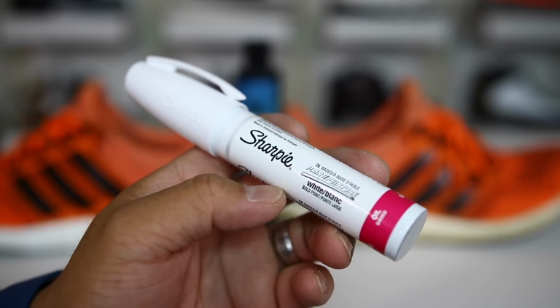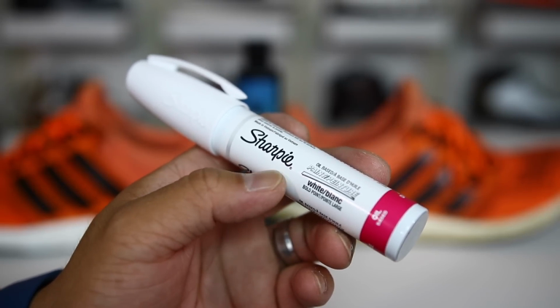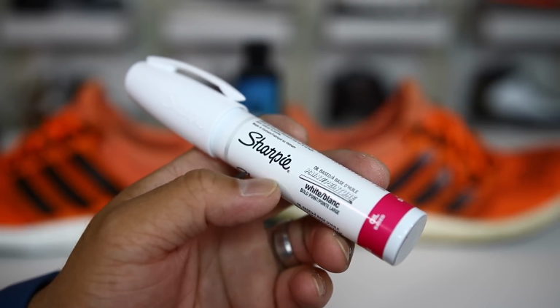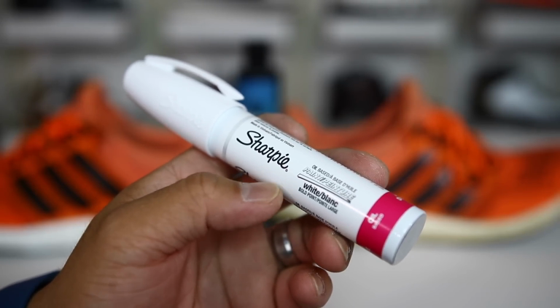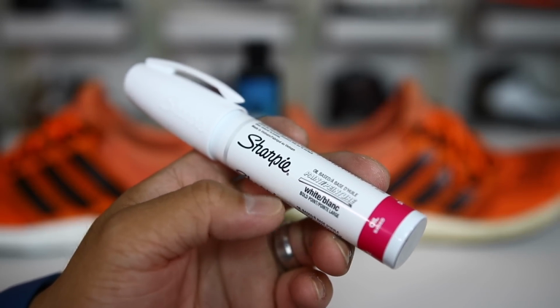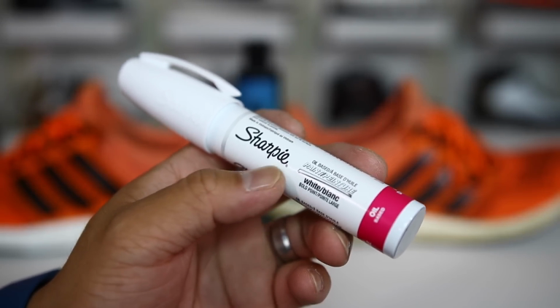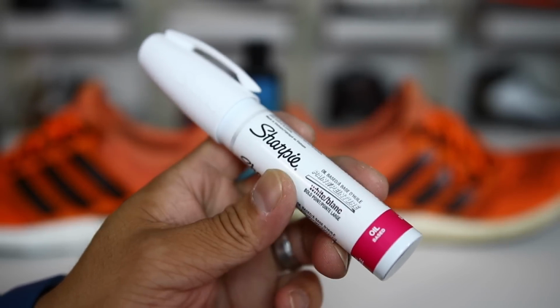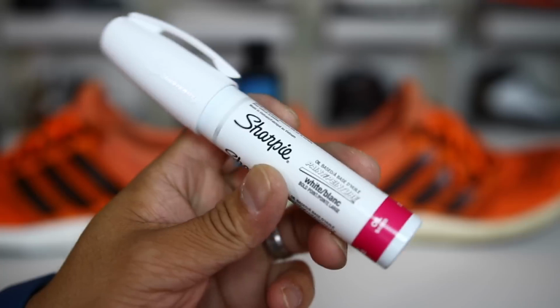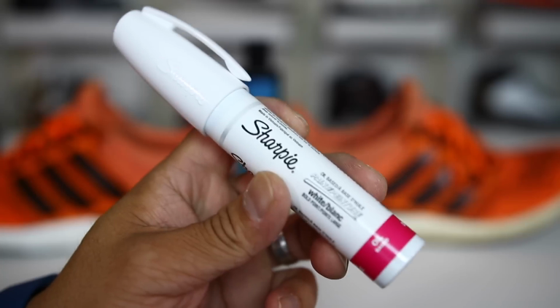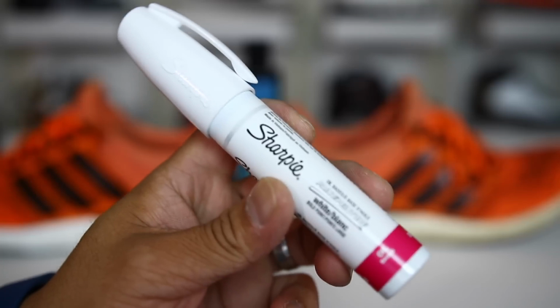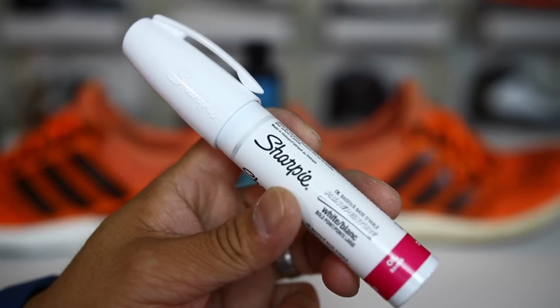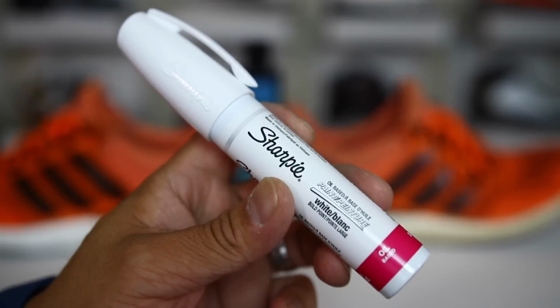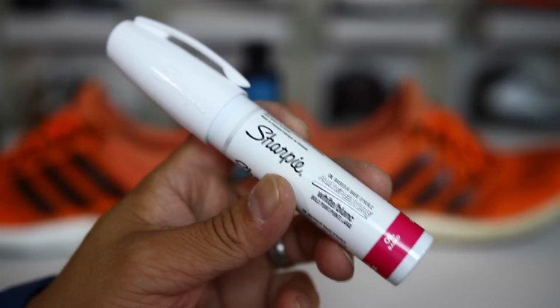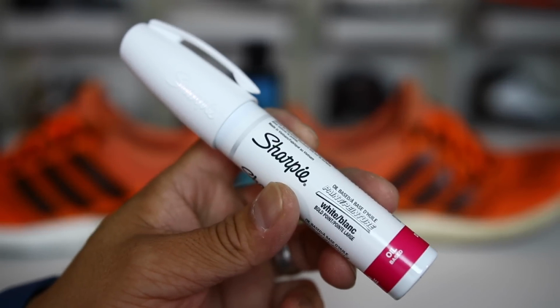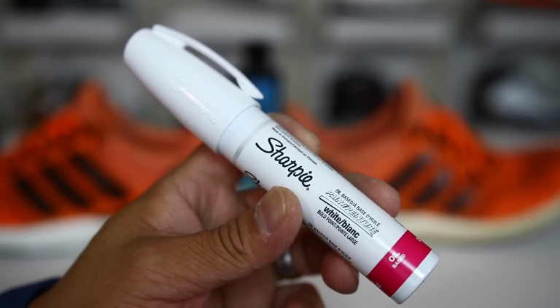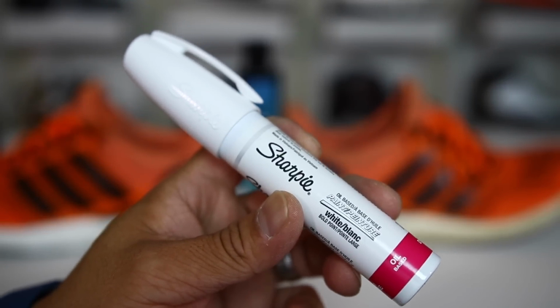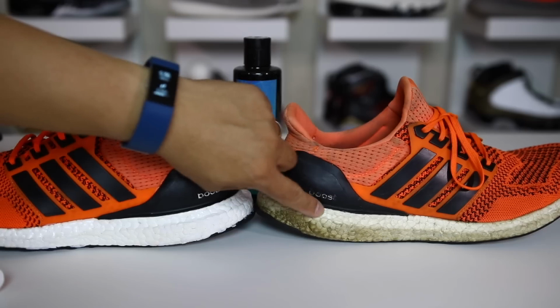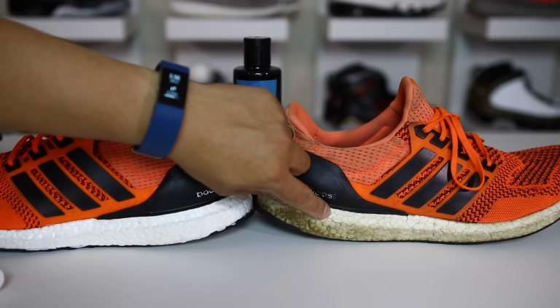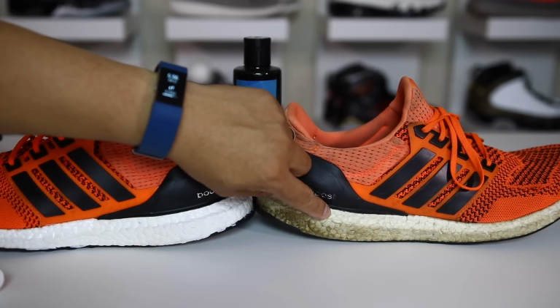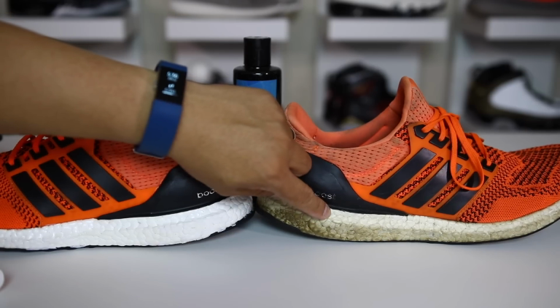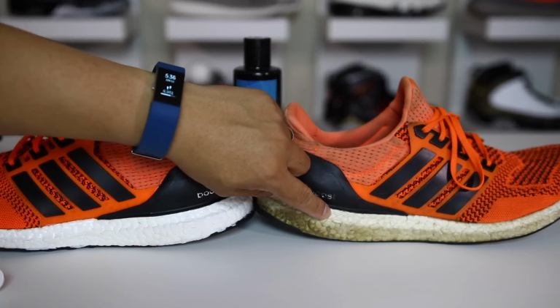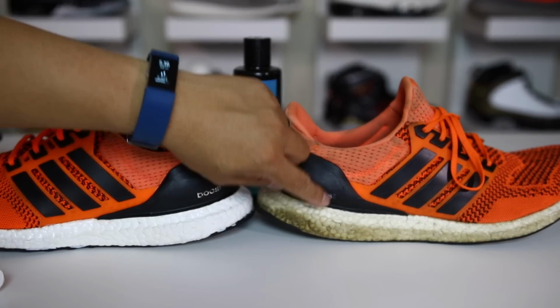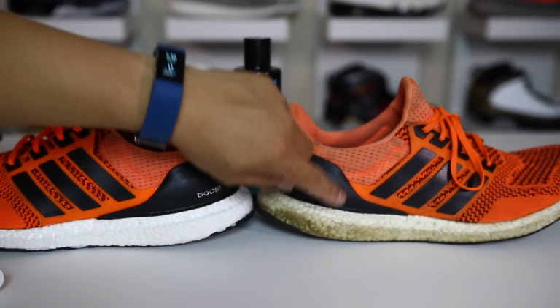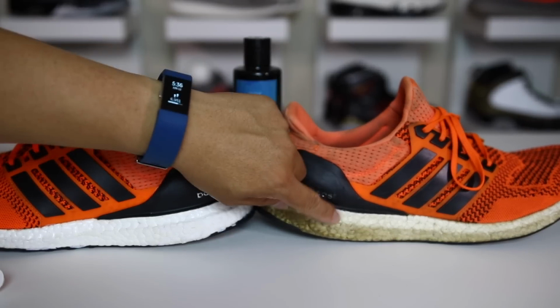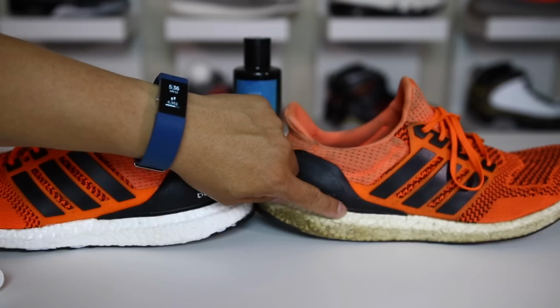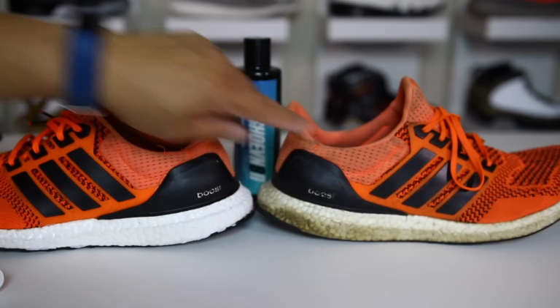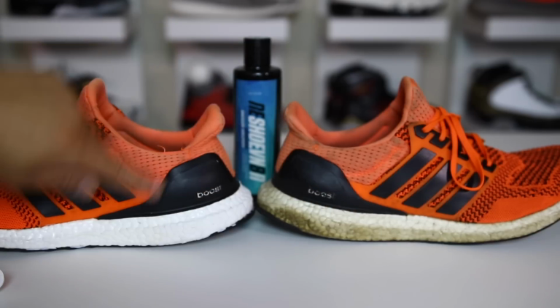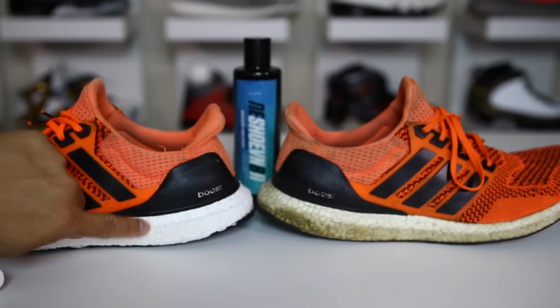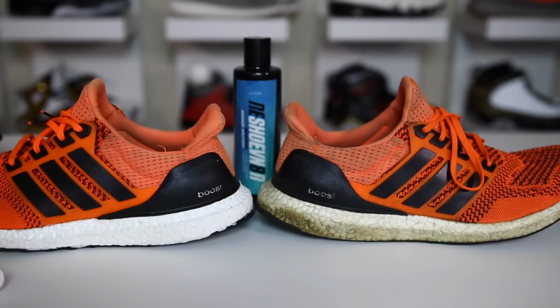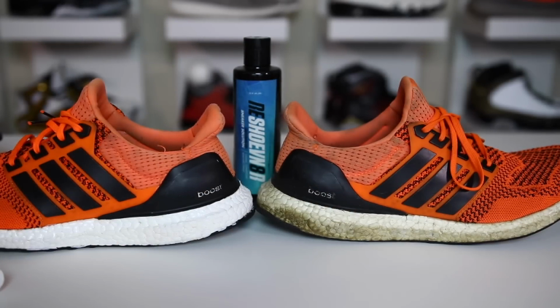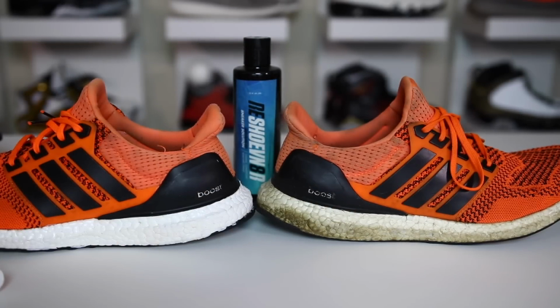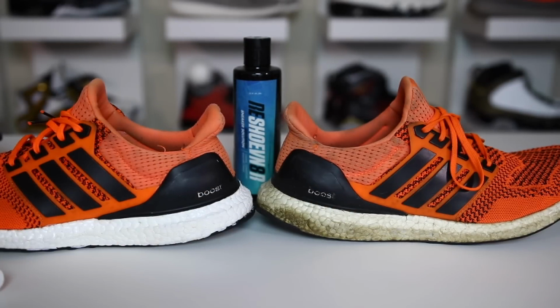It is the oil-based Sharpie and I will link this in the description if you guys want to buy one of these pens. I'll show you guys what it does to this boost material and how you can go from this to this in a very simple step.